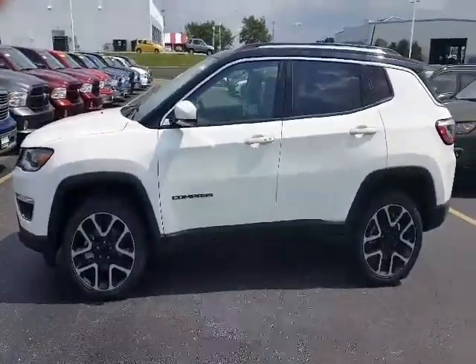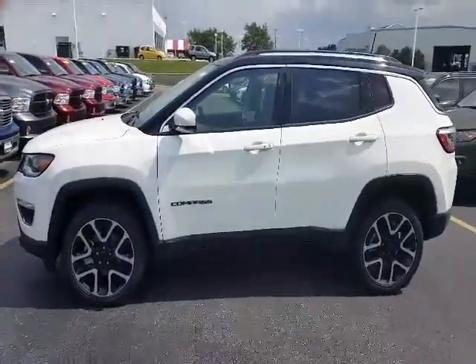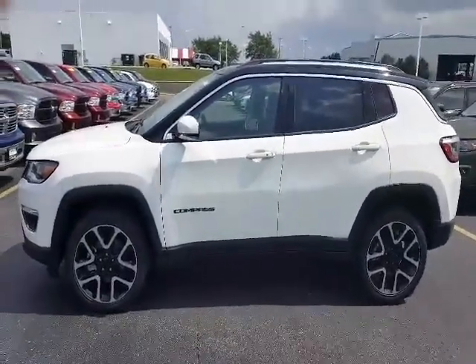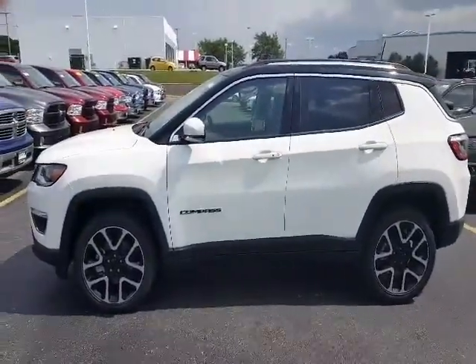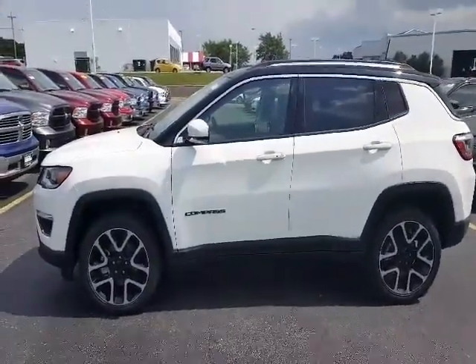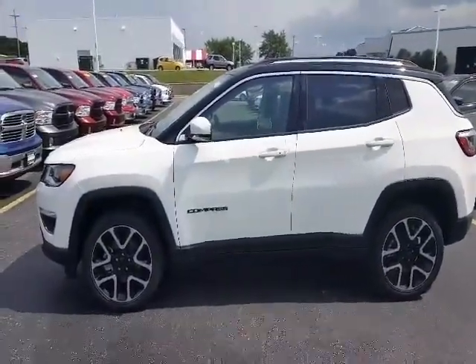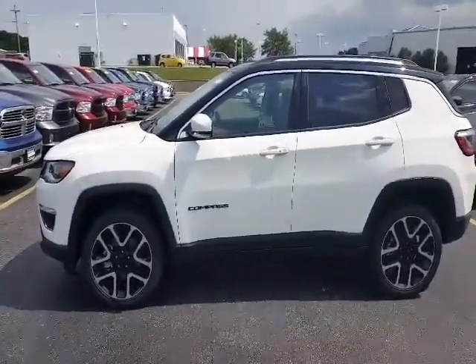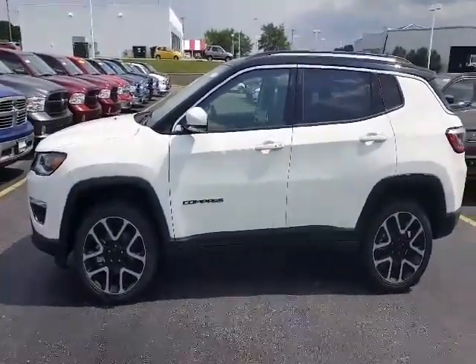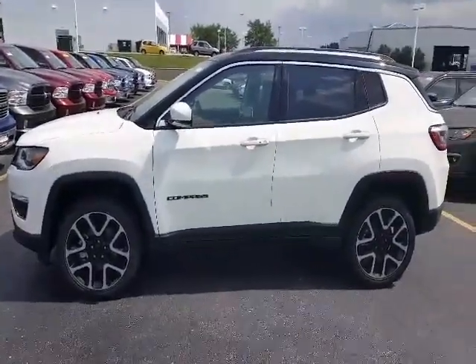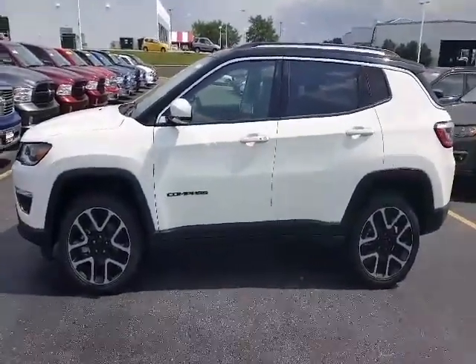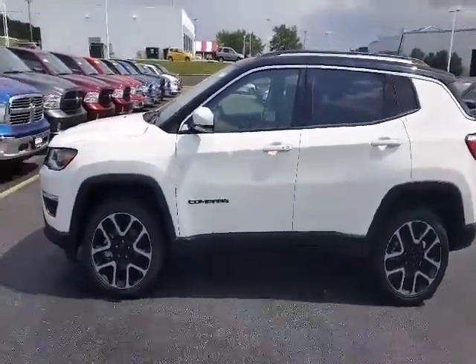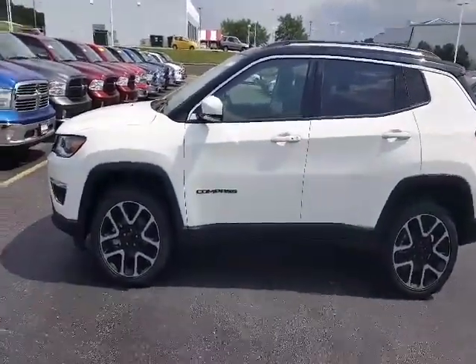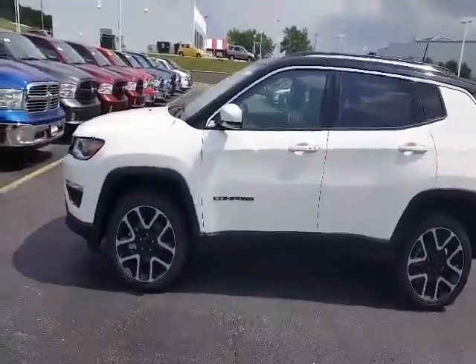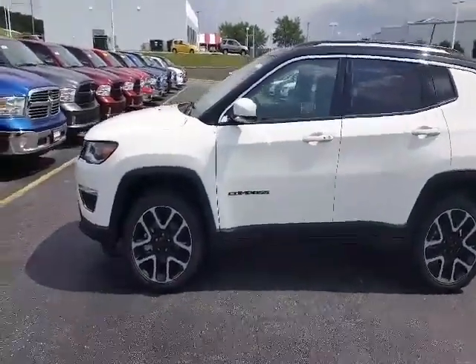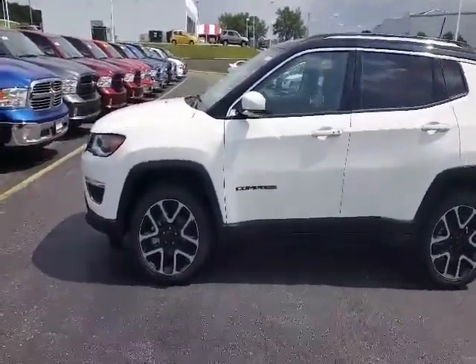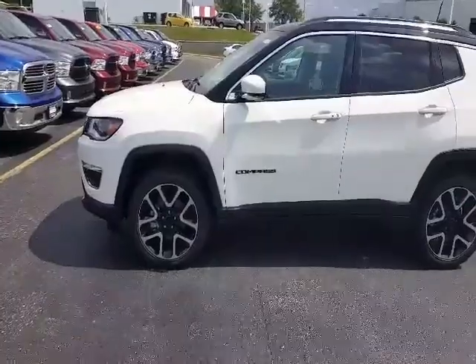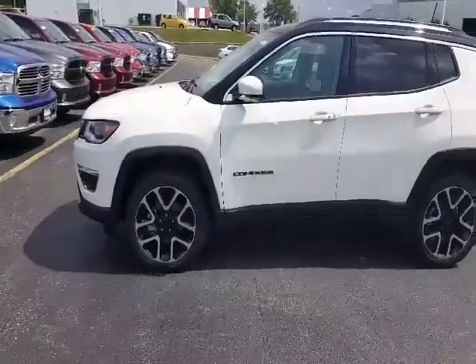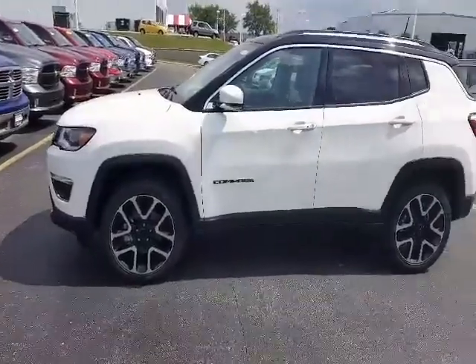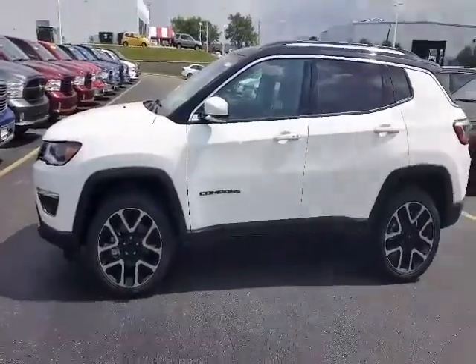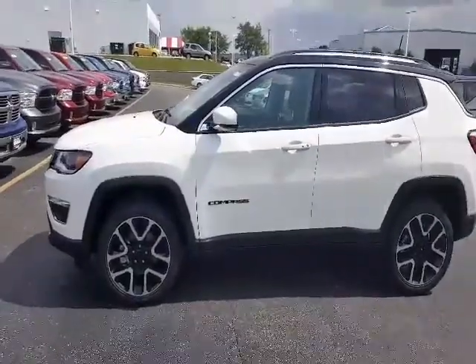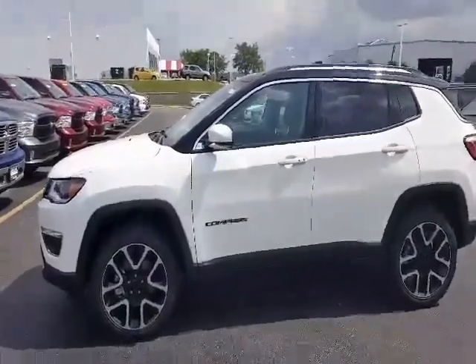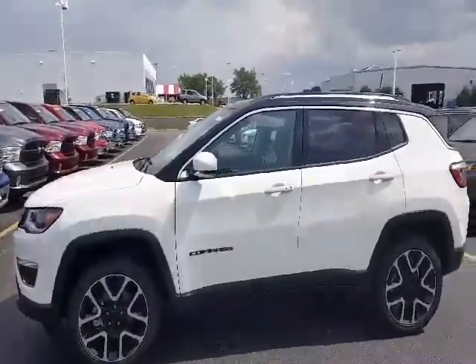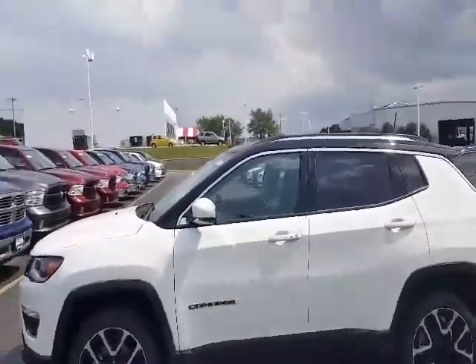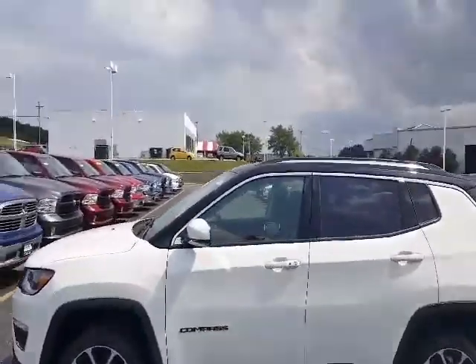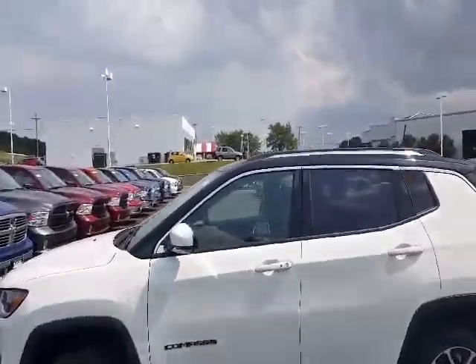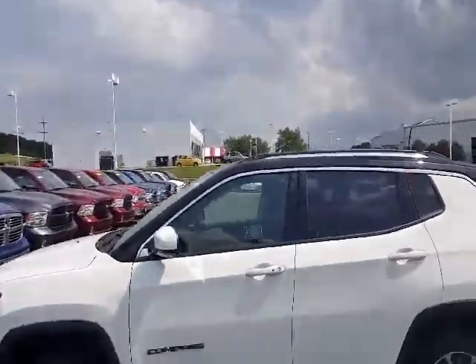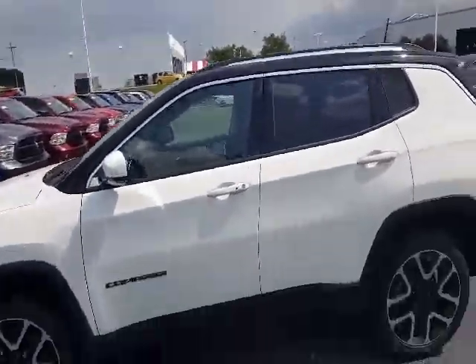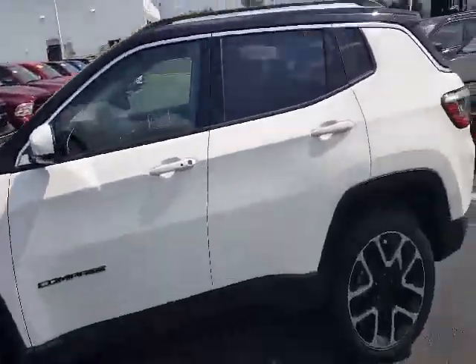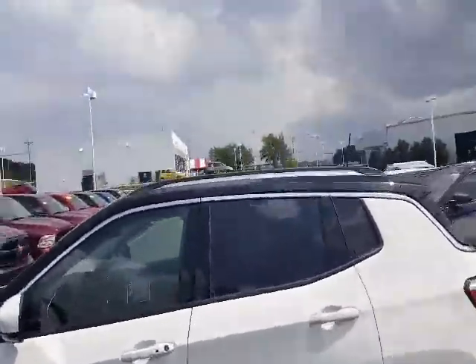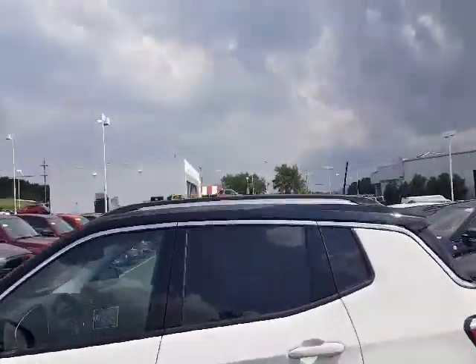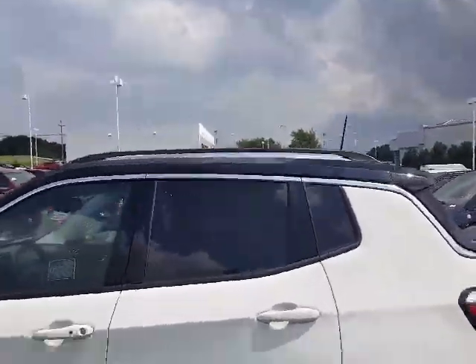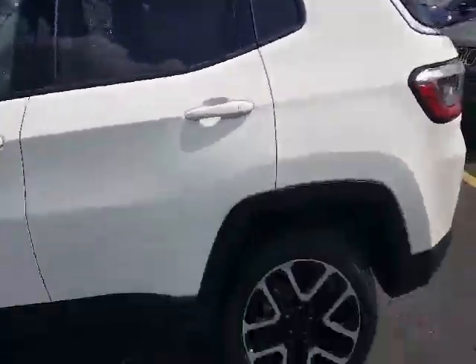Hi, it's Patrick DeToyle at Frank Boucher Jeep in Janesville with a quick video on the 2017 Jeep Compass Limited, white with the black roof.